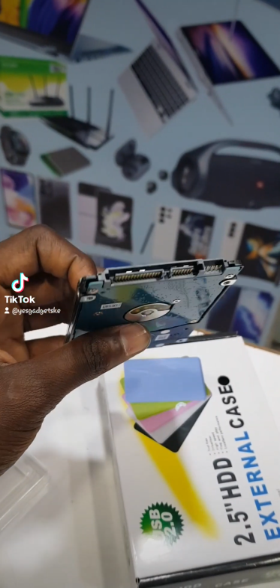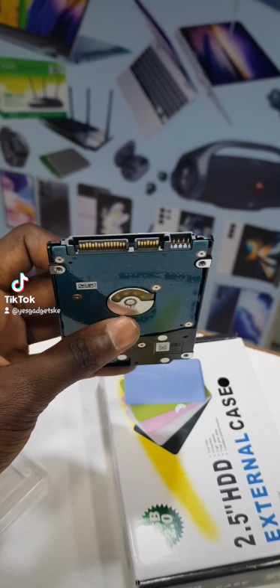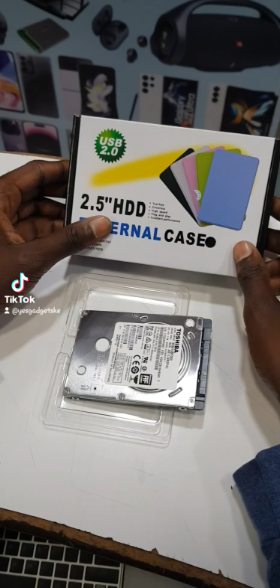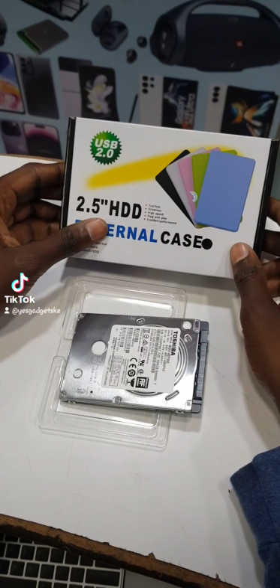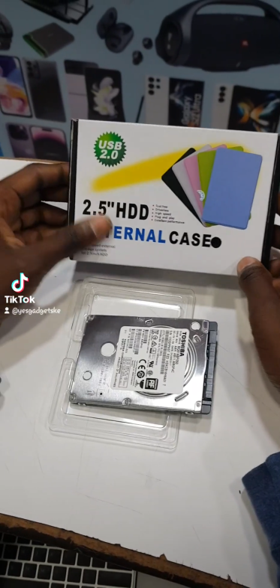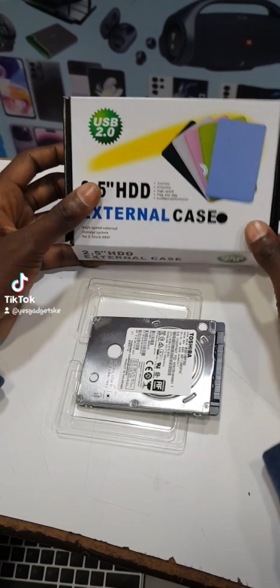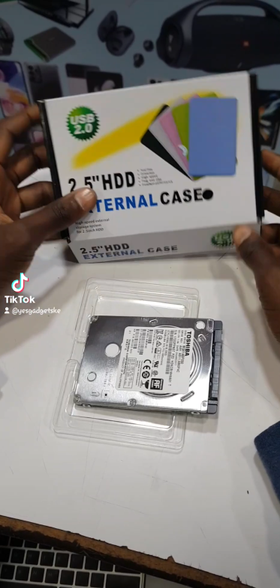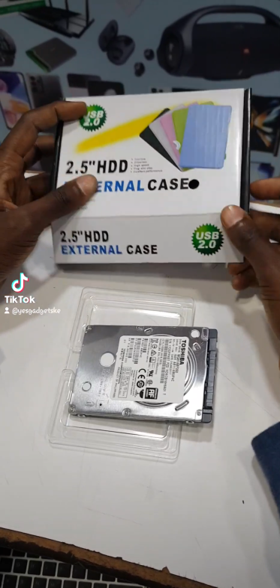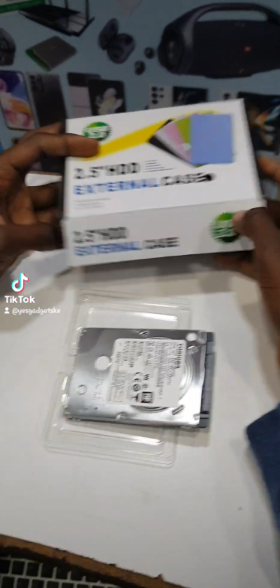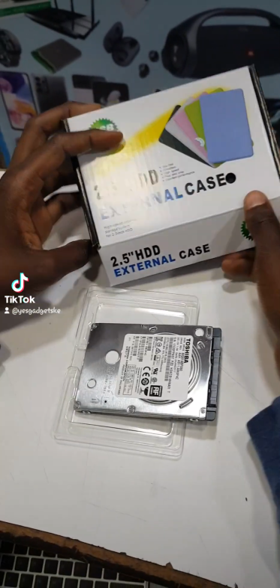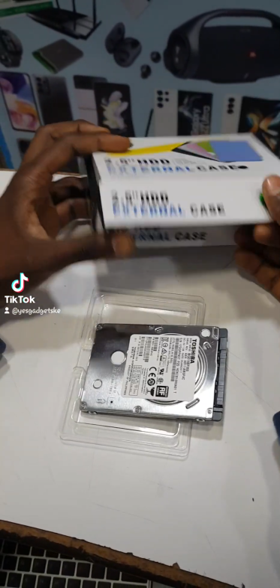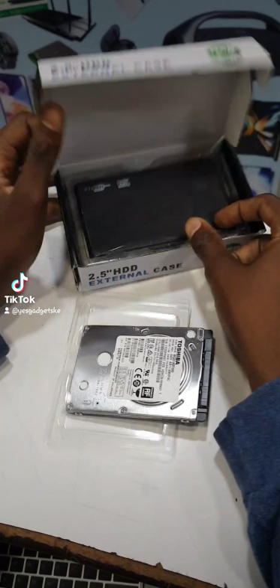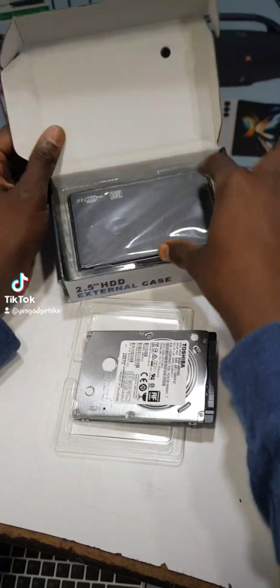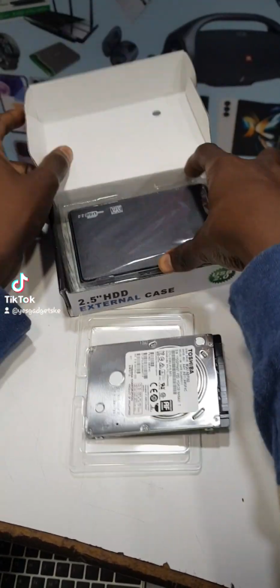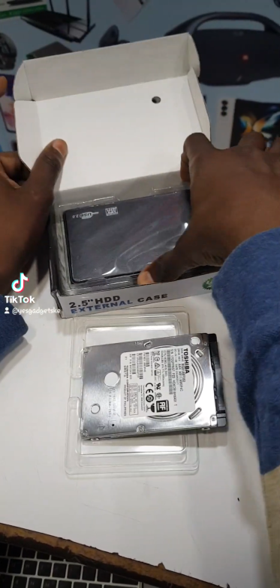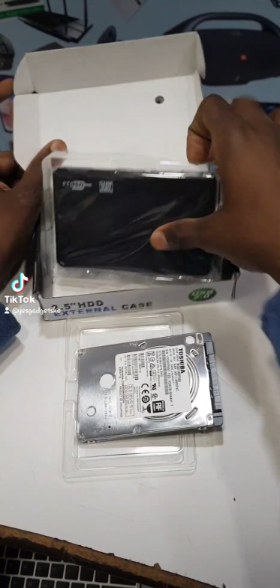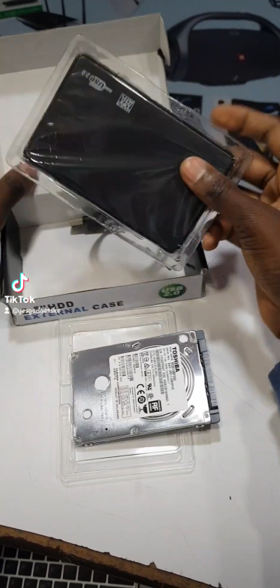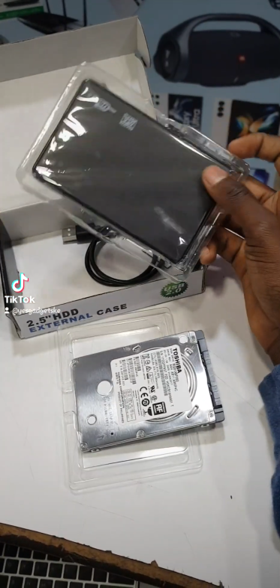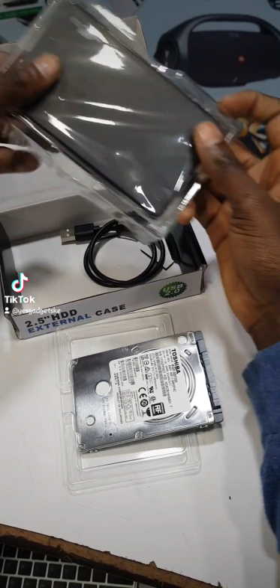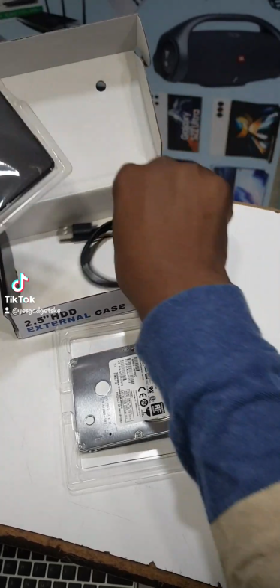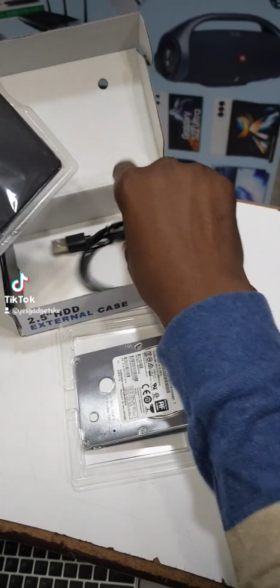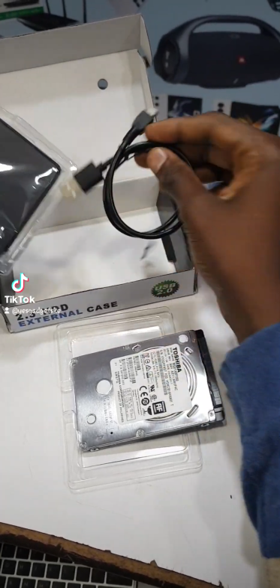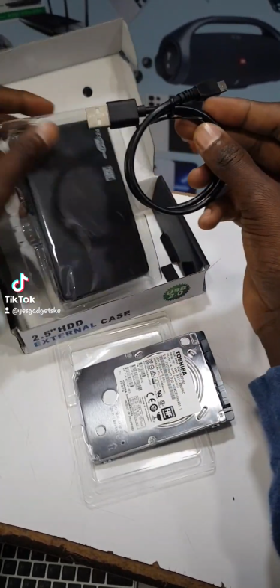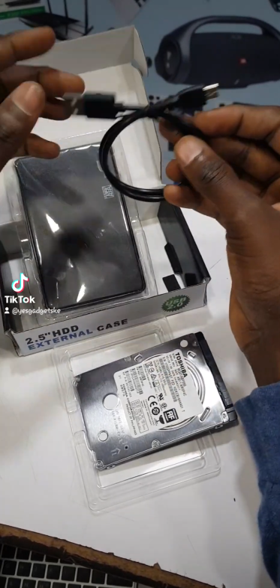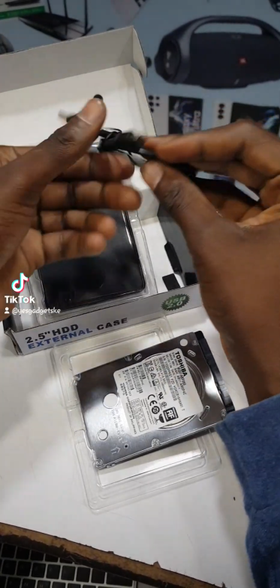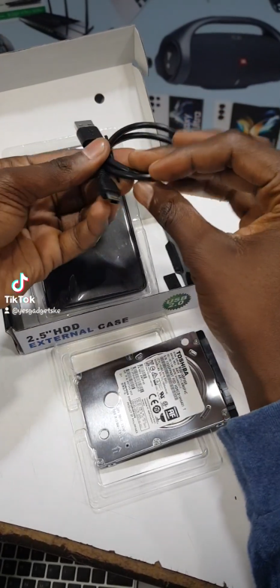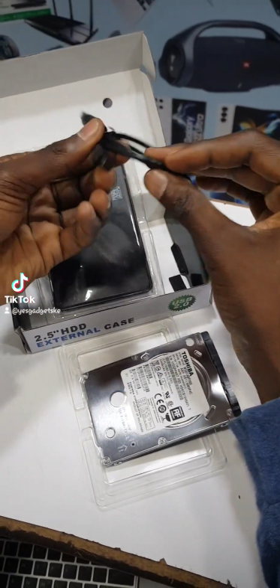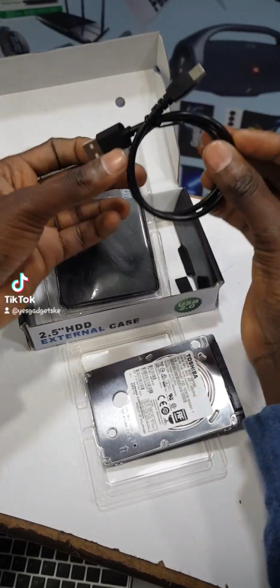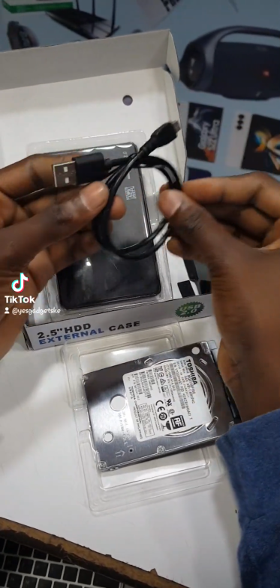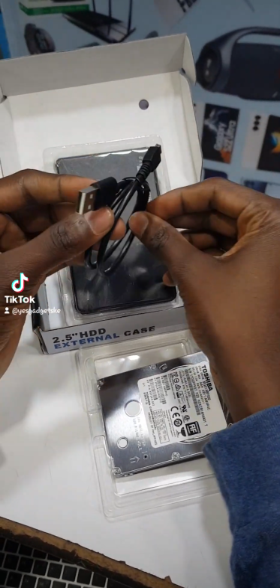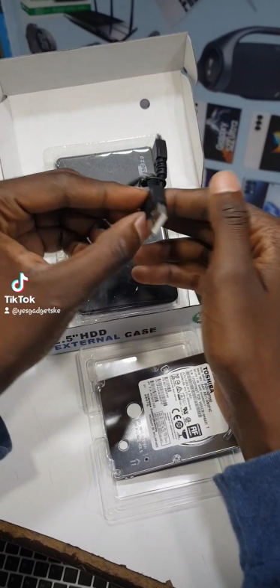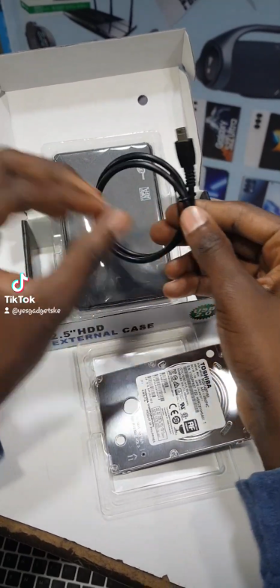So this HDD, instead of throwing it away, we are going to turn it into an external hard drive. In other words, you'll be able to use it, load things onto it, and use it externally.